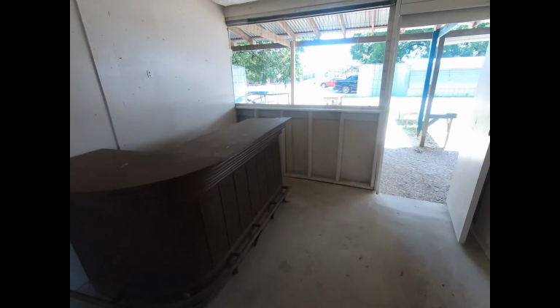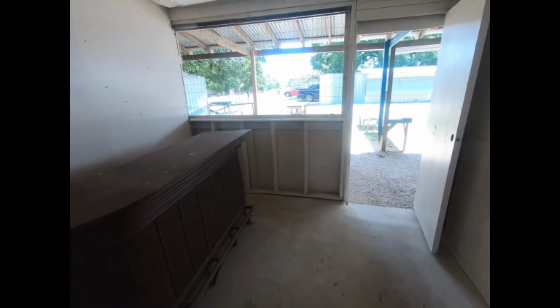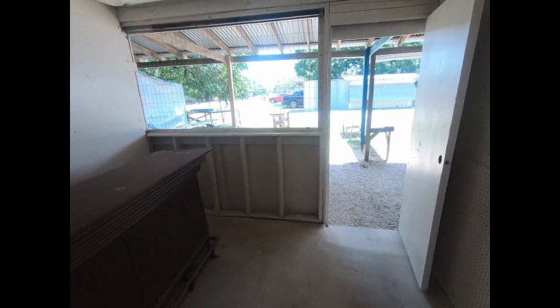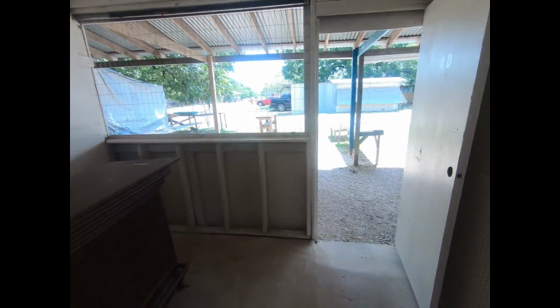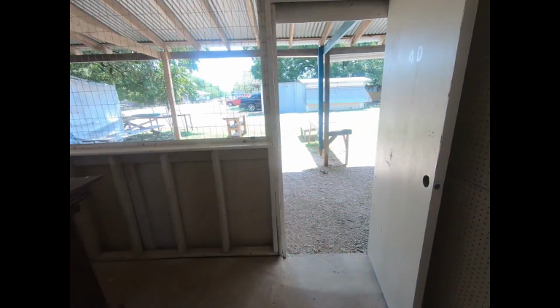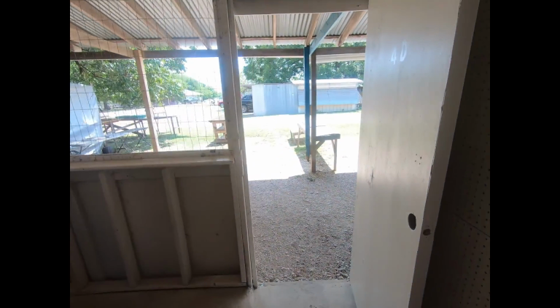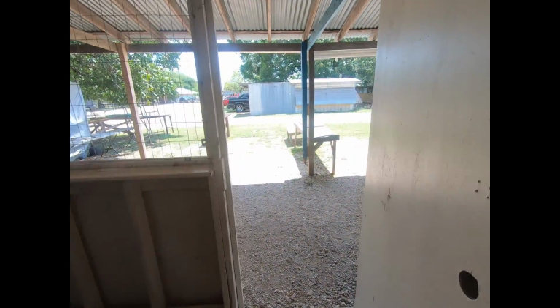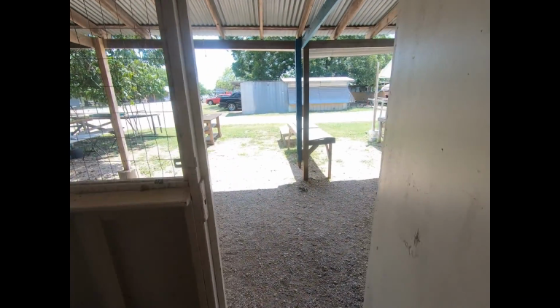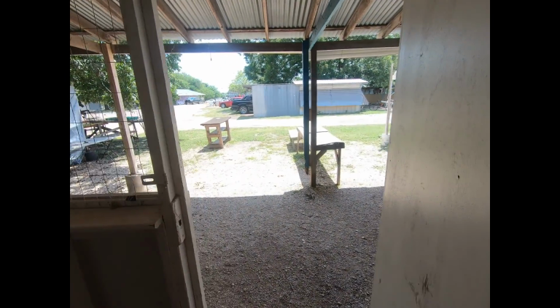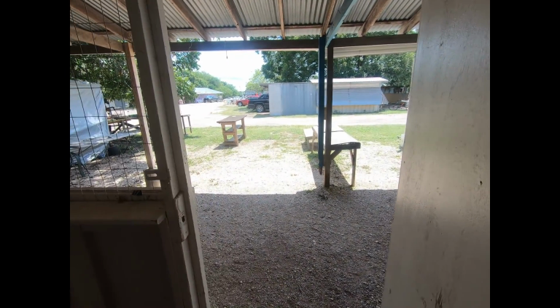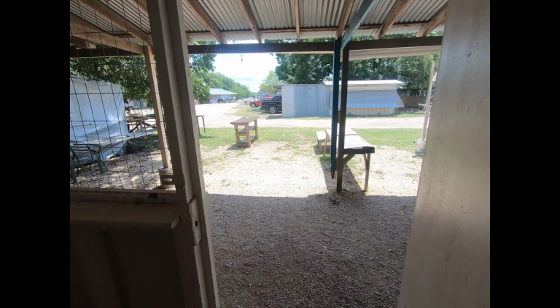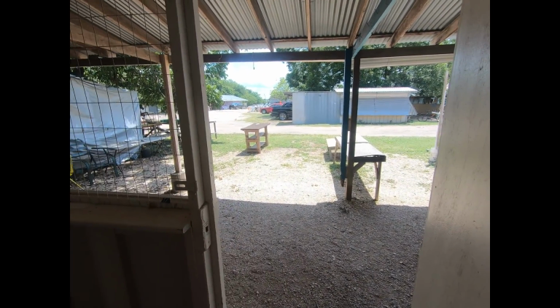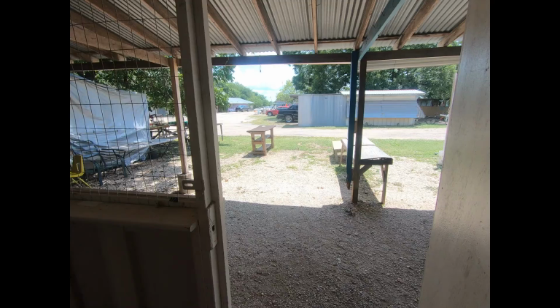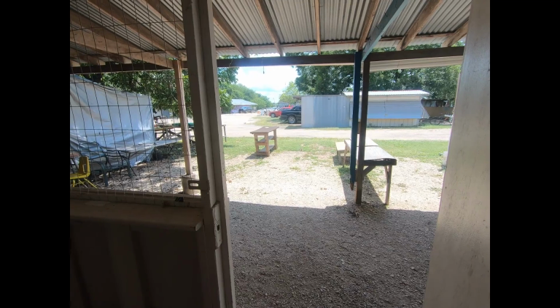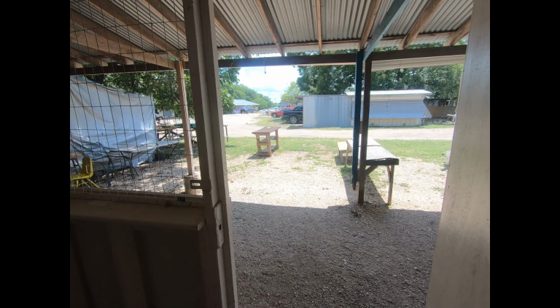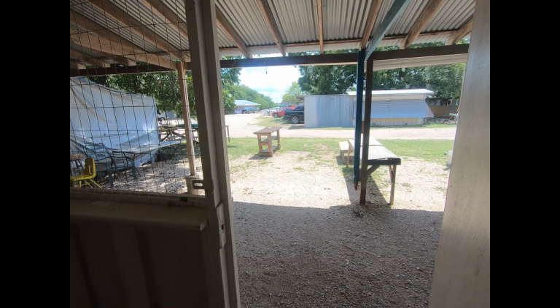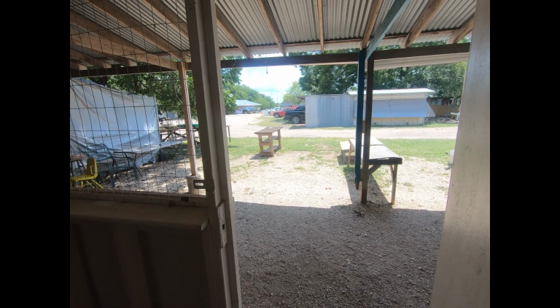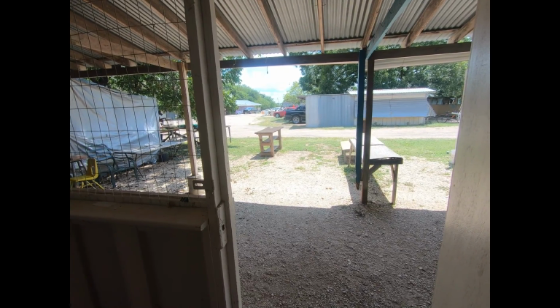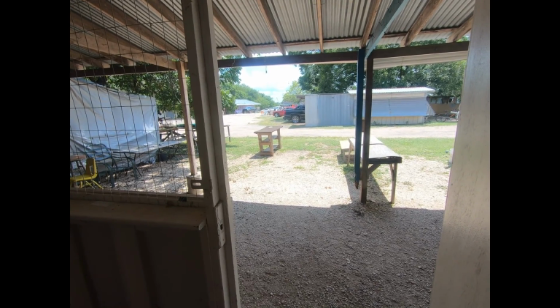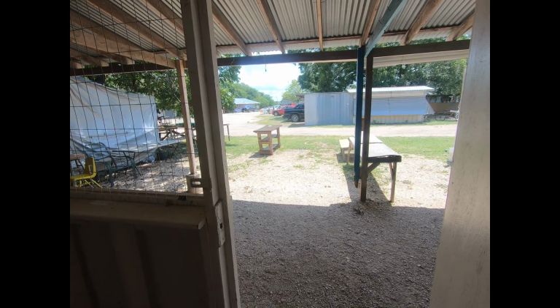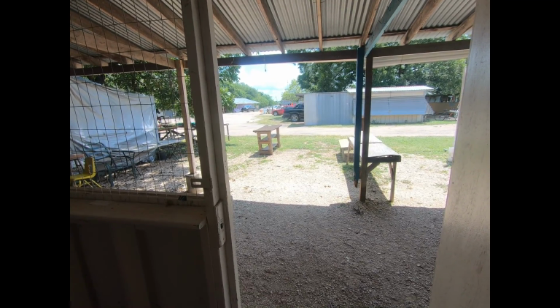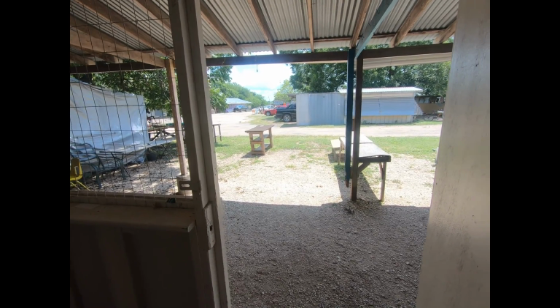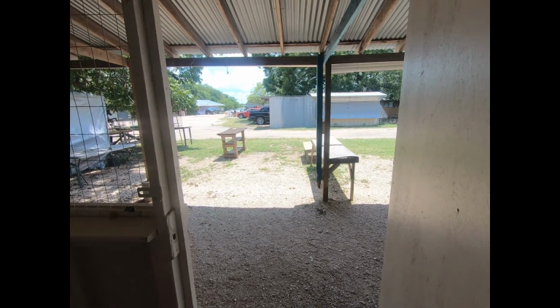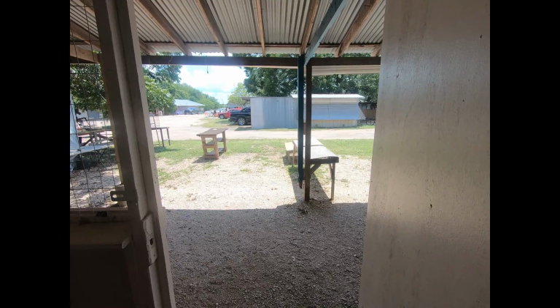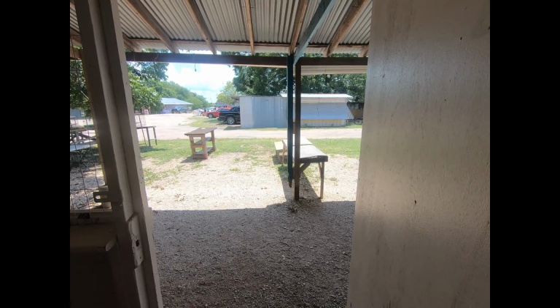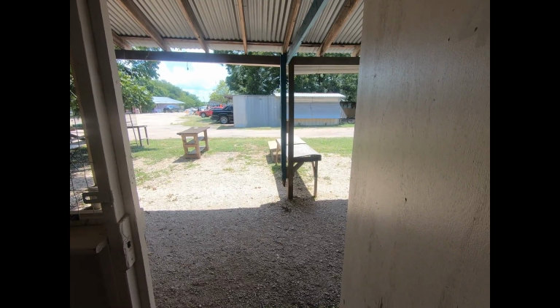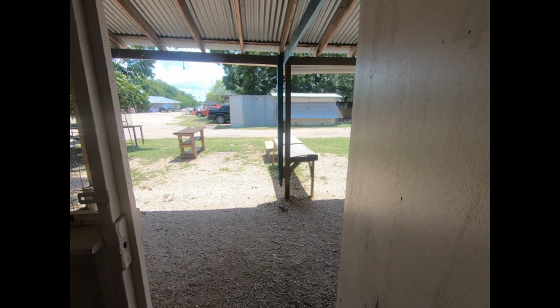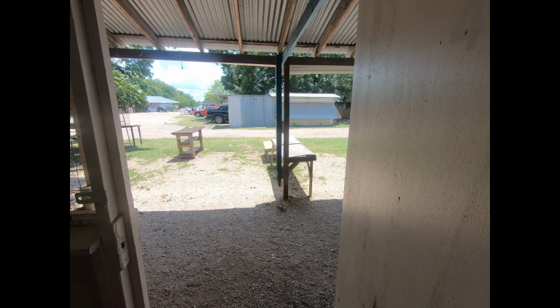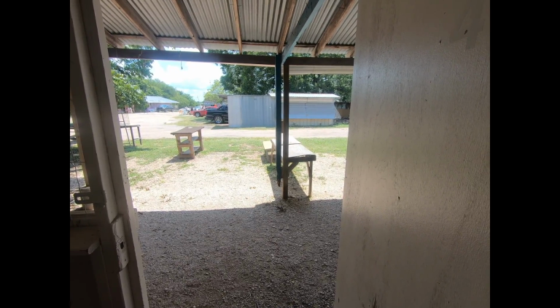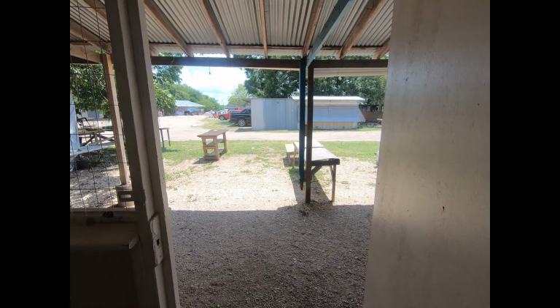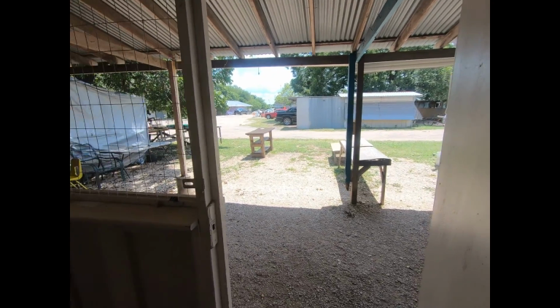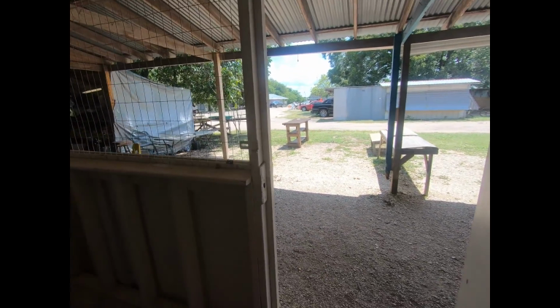You can see the outside here — all of that out to the grass will be mine. I'll get some tables to go out there as well. I don't know if that table is mine or not, but we'll see. I'm excited.